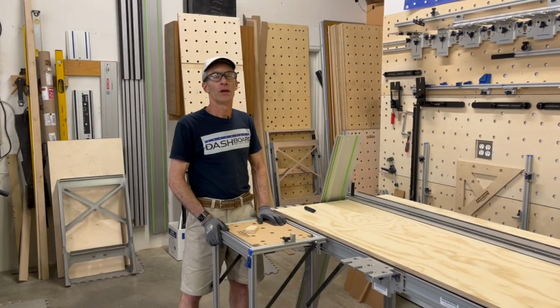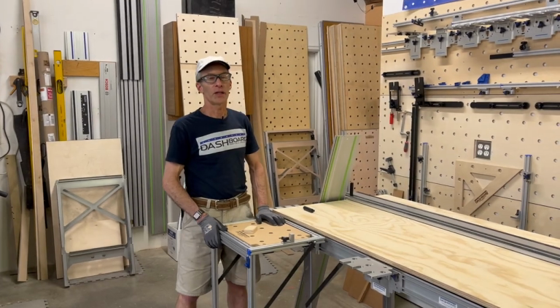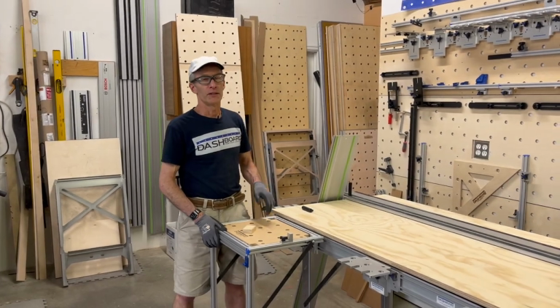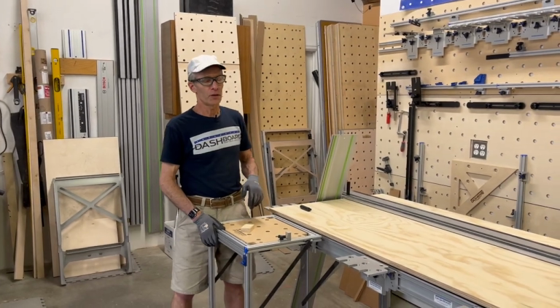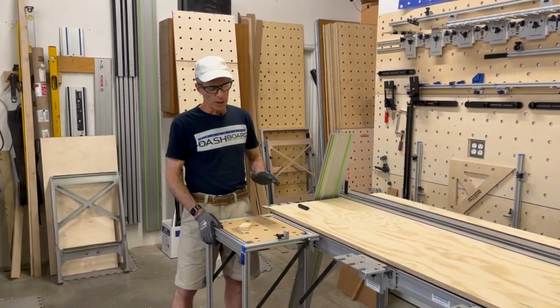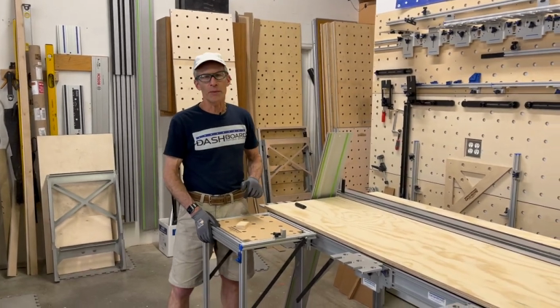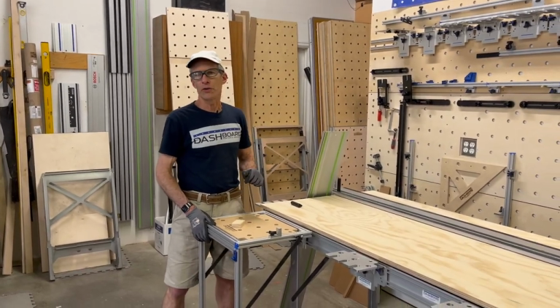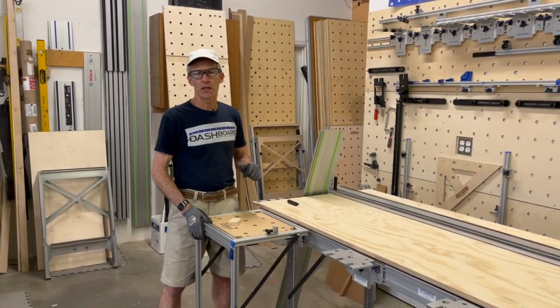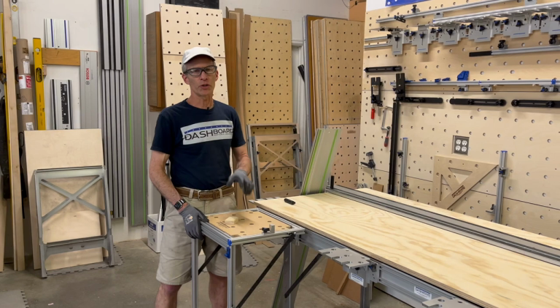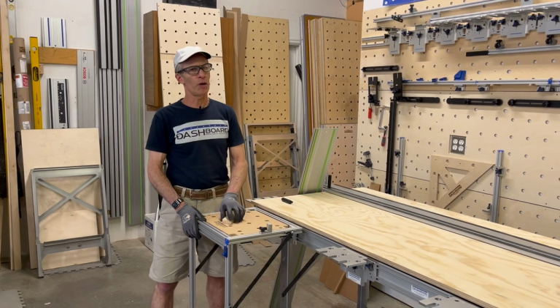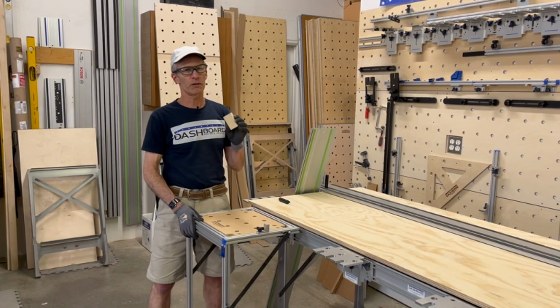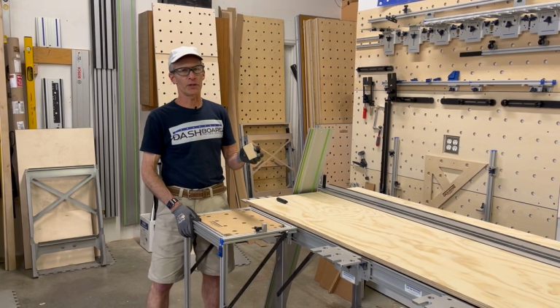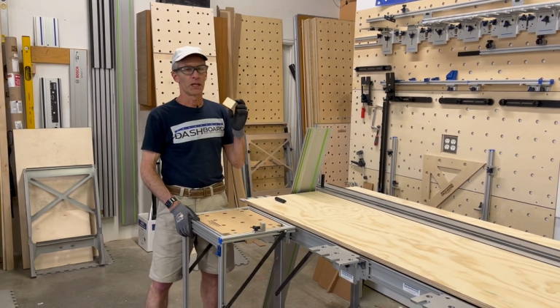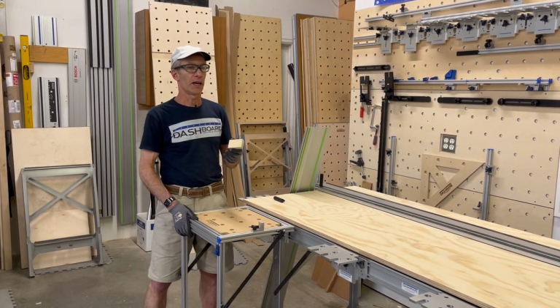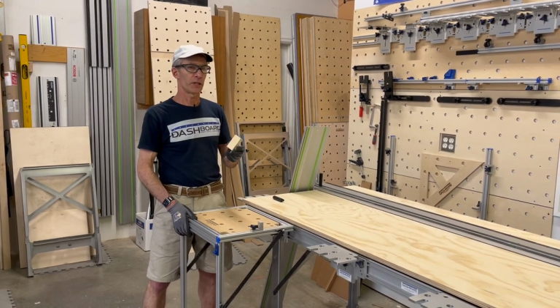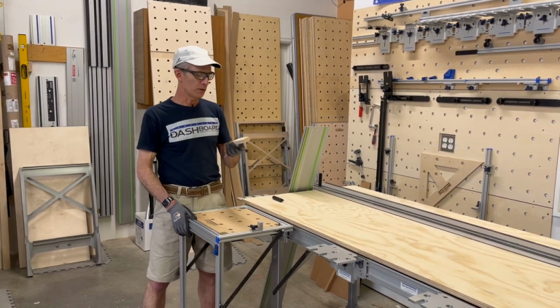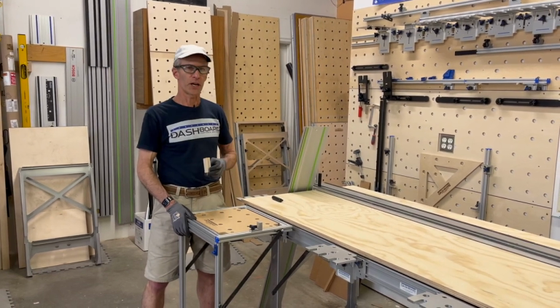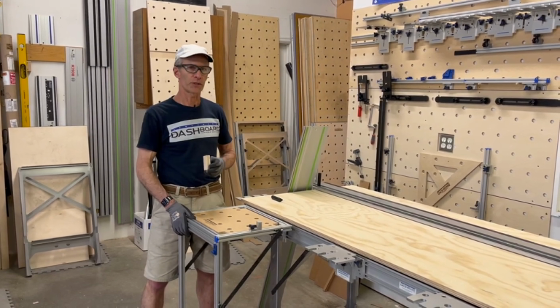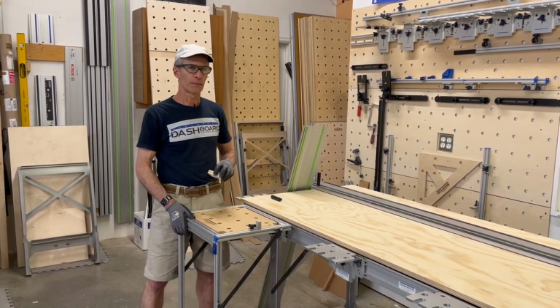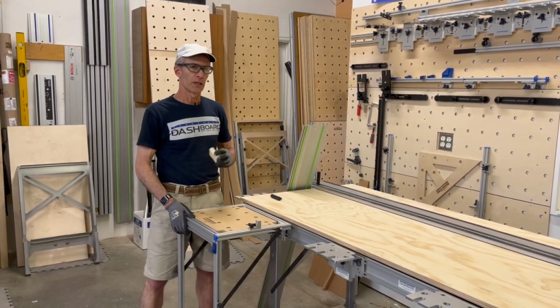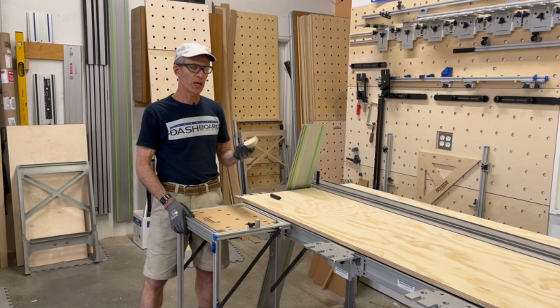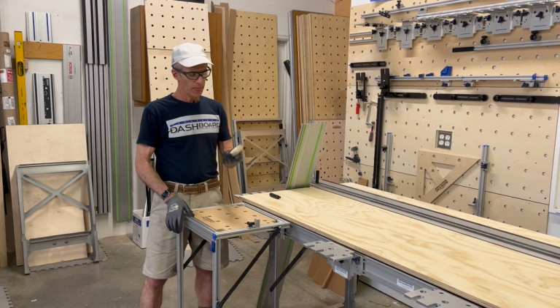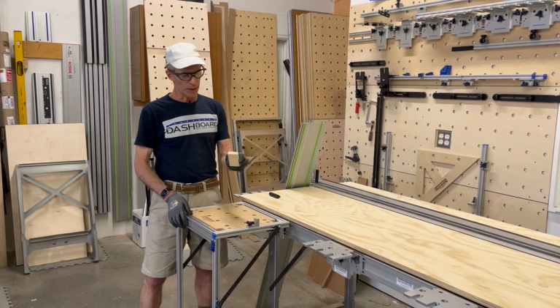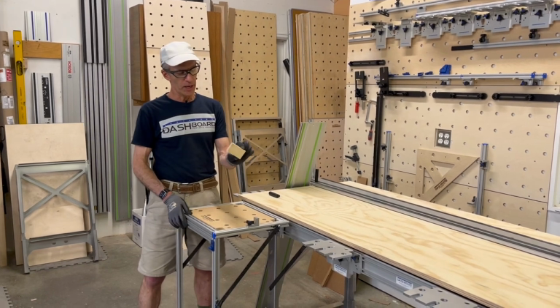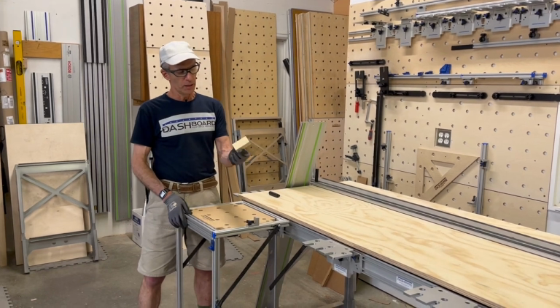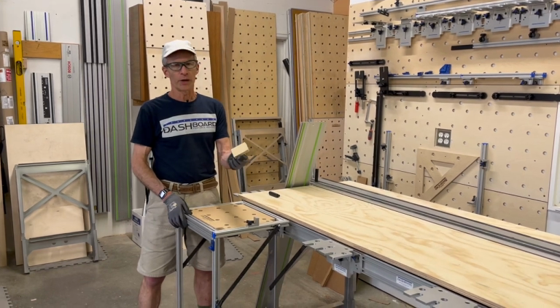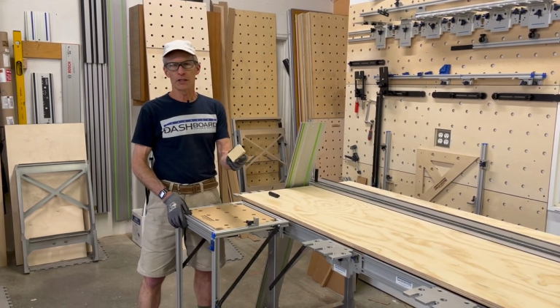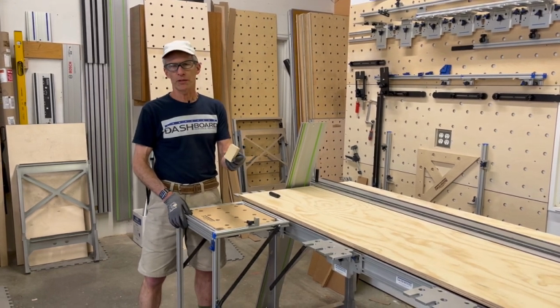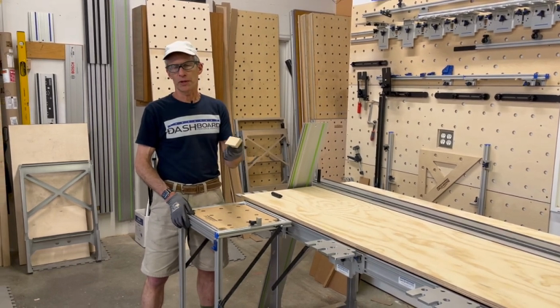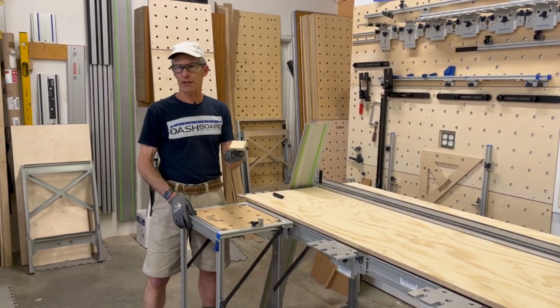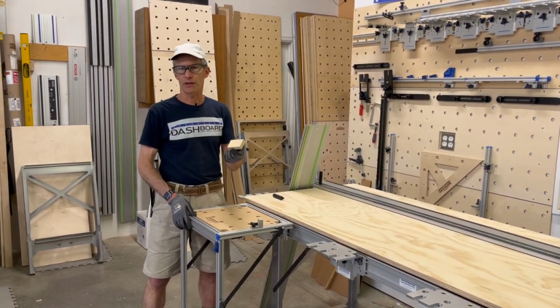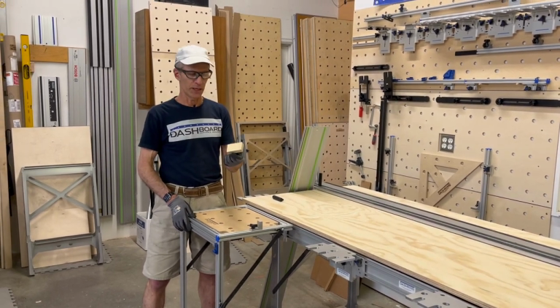Hey everybody, in this video I'm going to talk about how you can make multiple small parts accurately and safely using the dashboard system. In this case I want to duplicate a bunch of these little parts that we use in our packaging for benches.